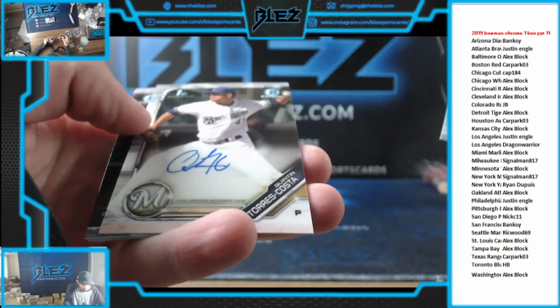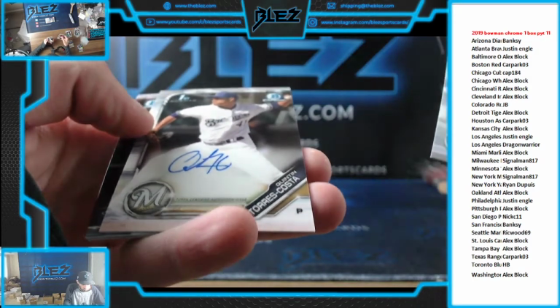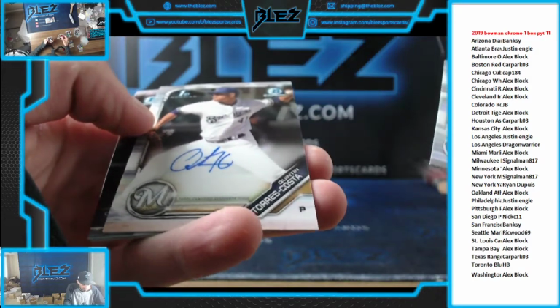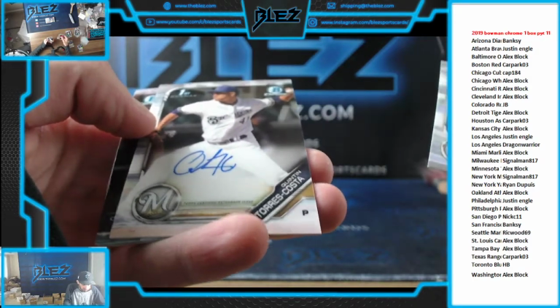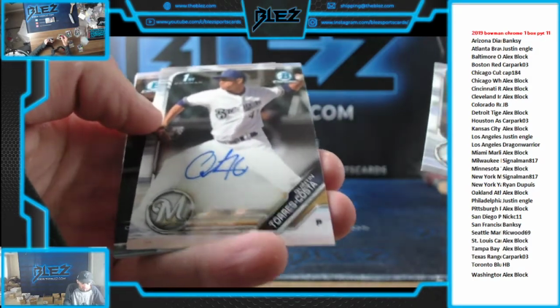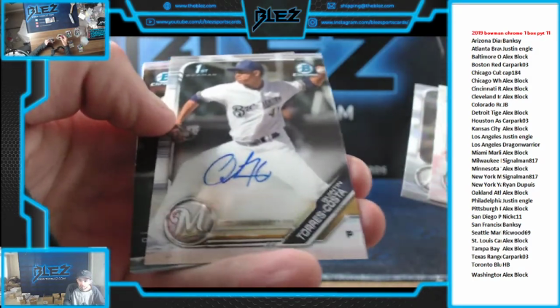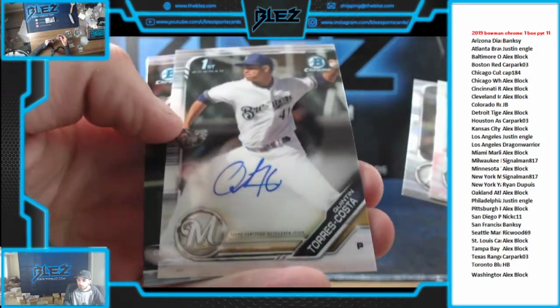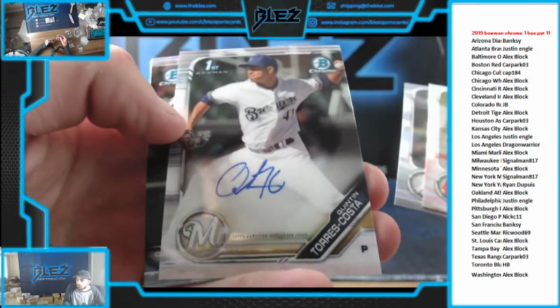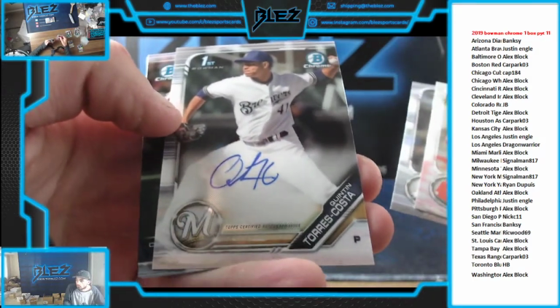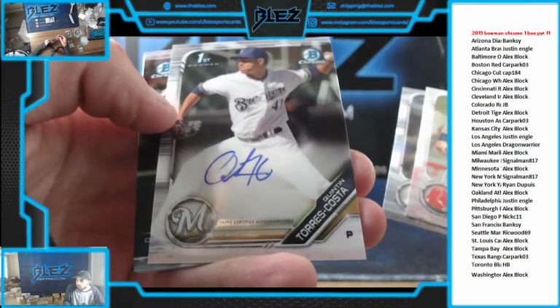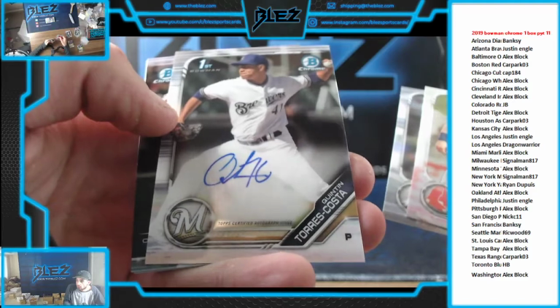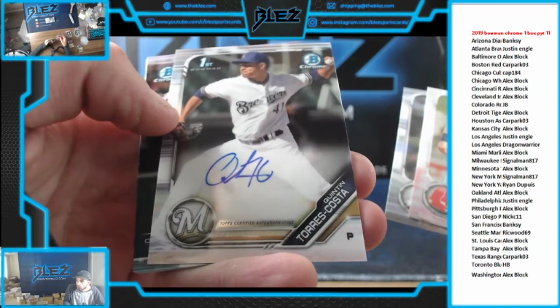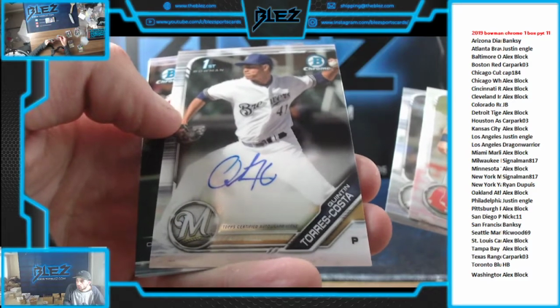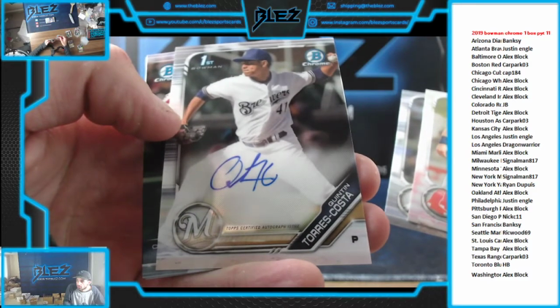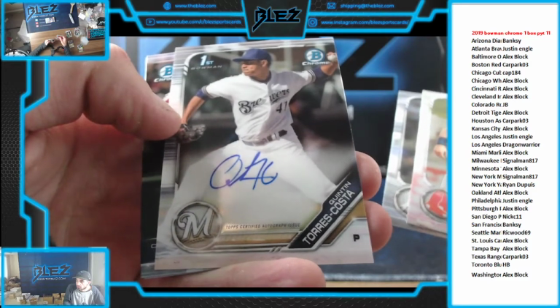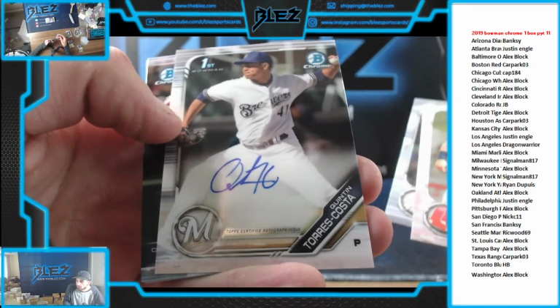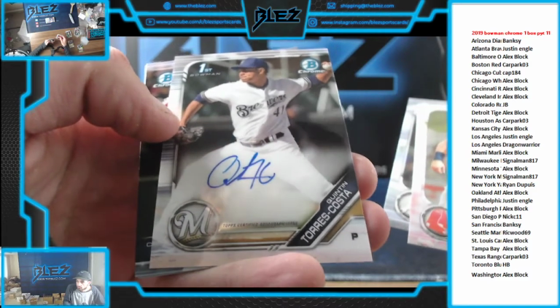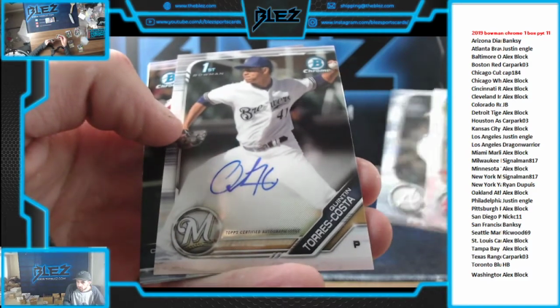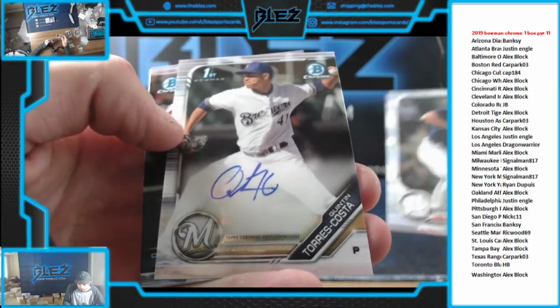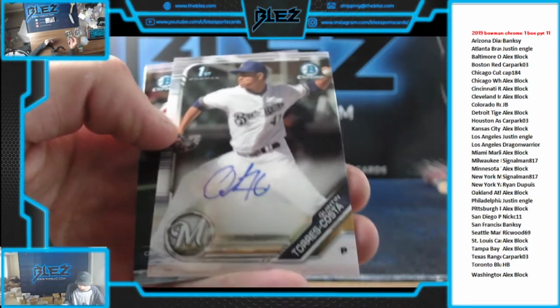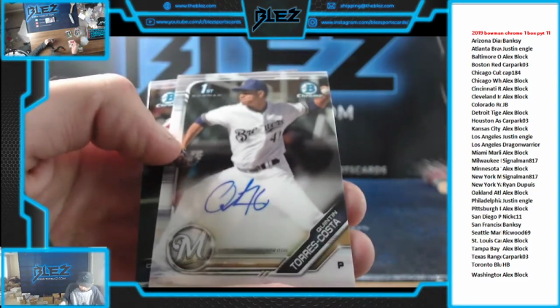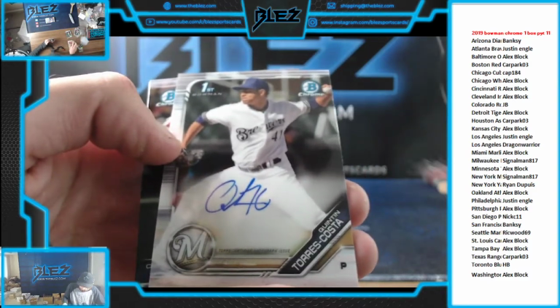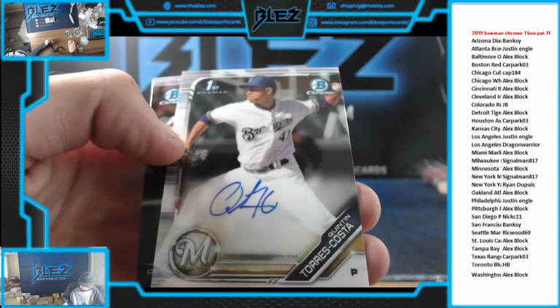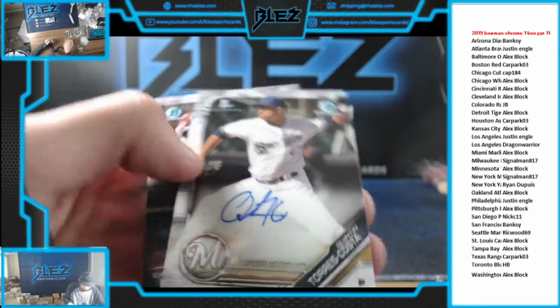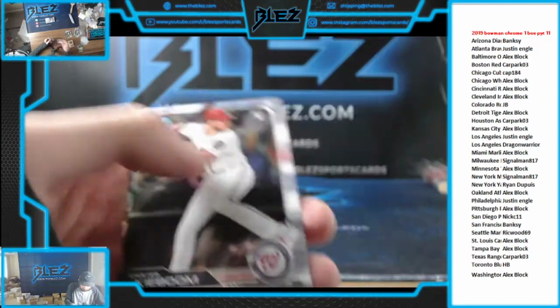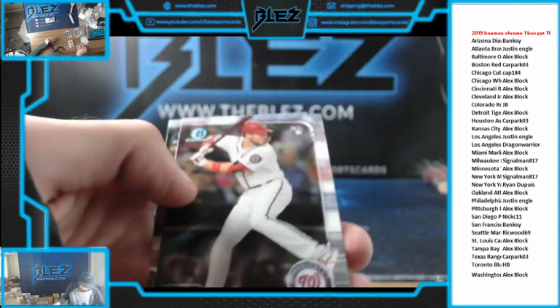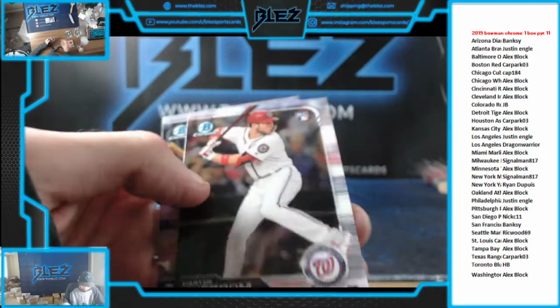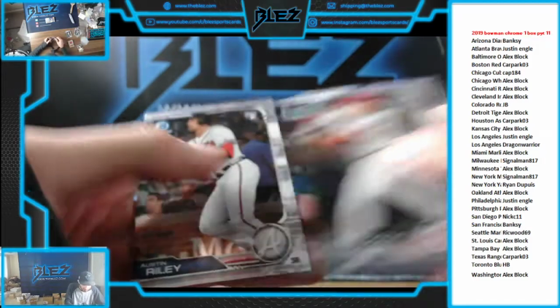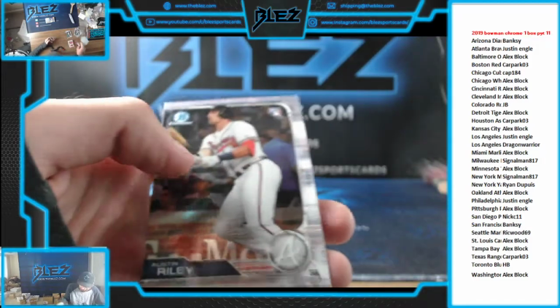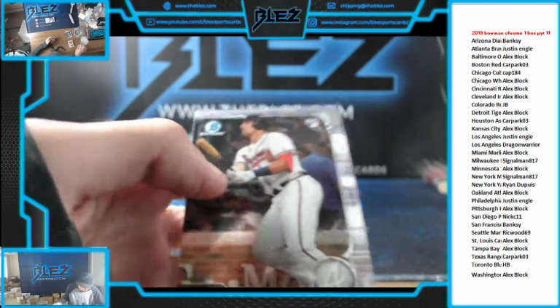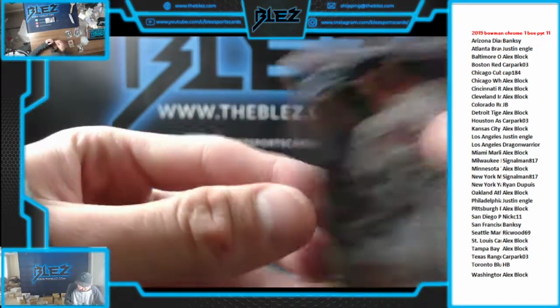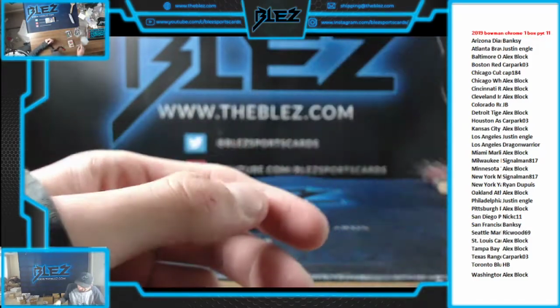Quentin Torres Costa — base auto for the Brewers. It's their first hit. Key Boom and Riley rookies.